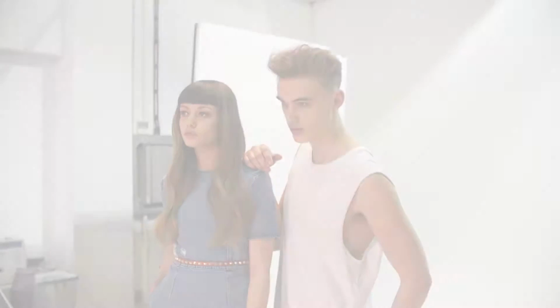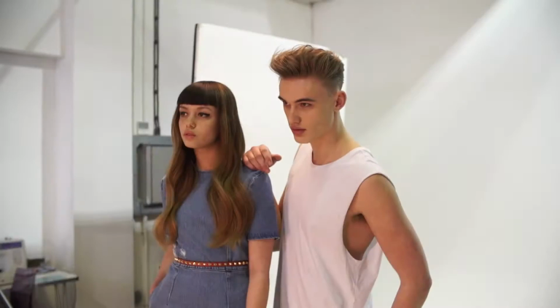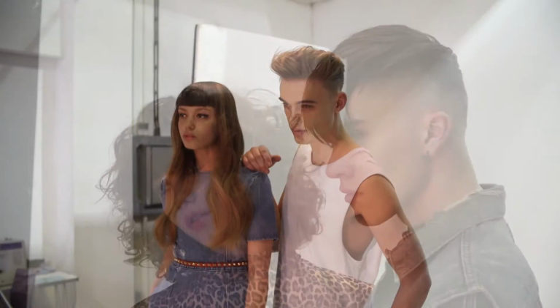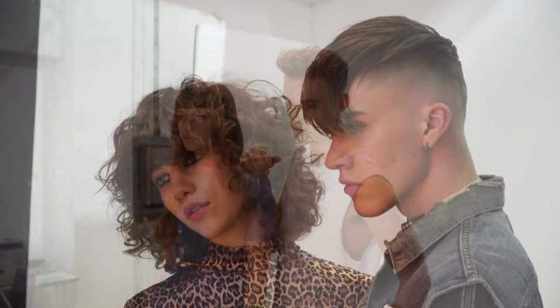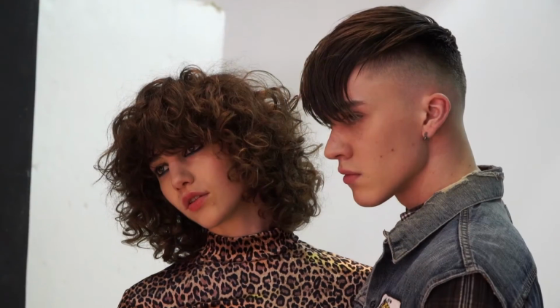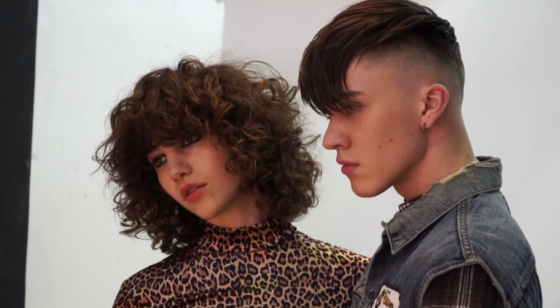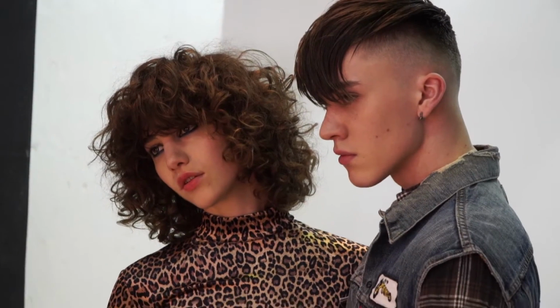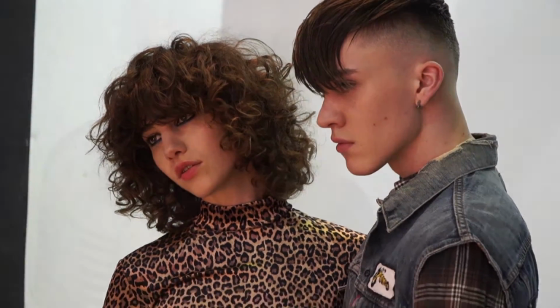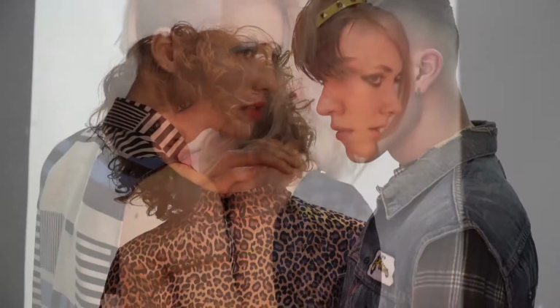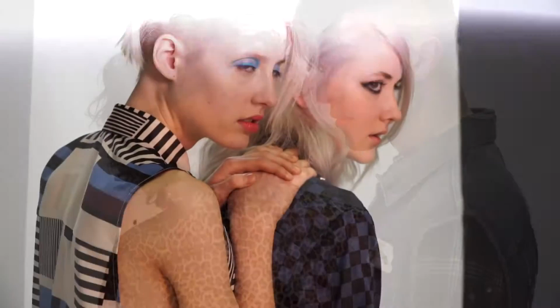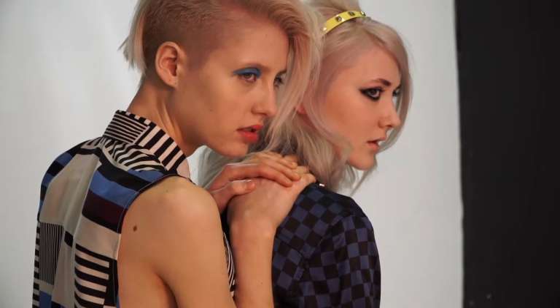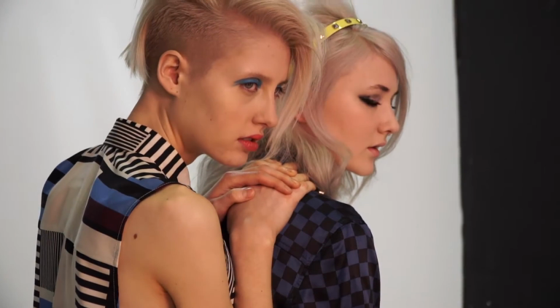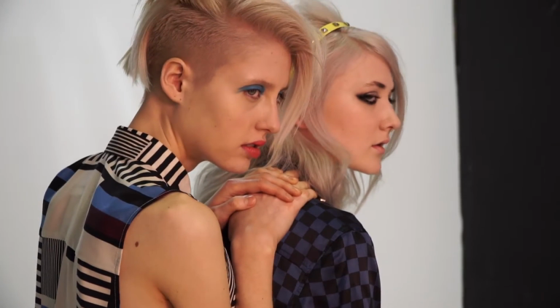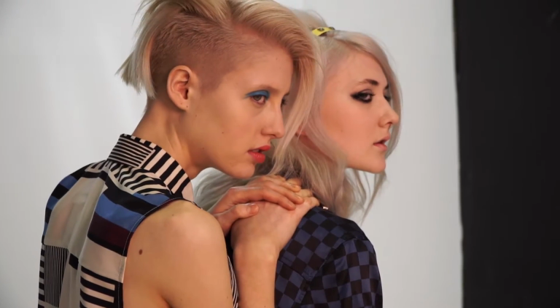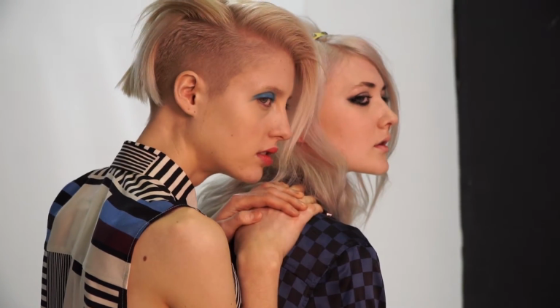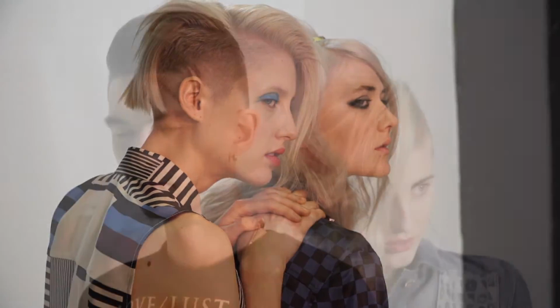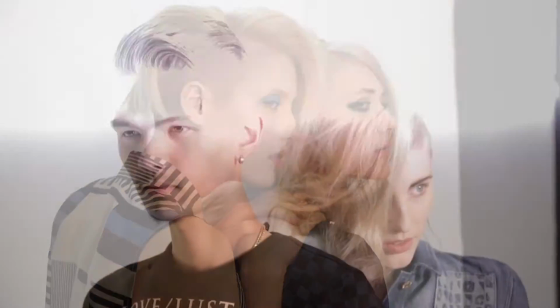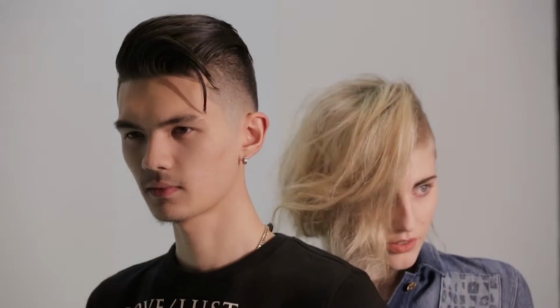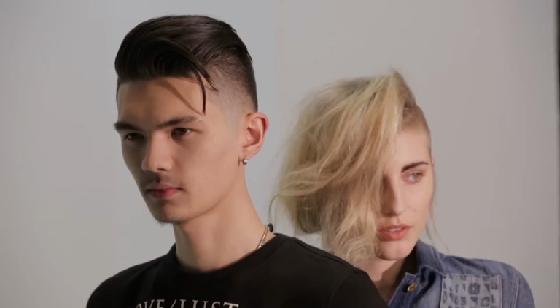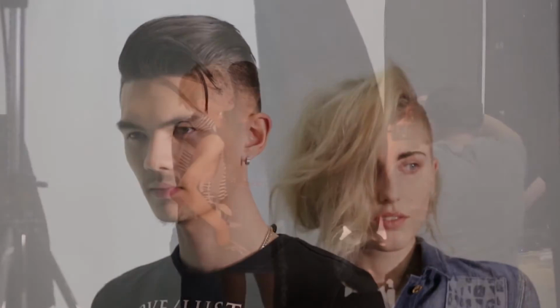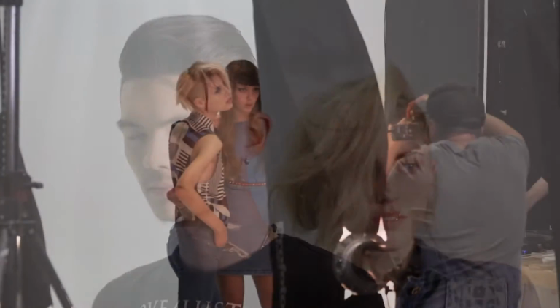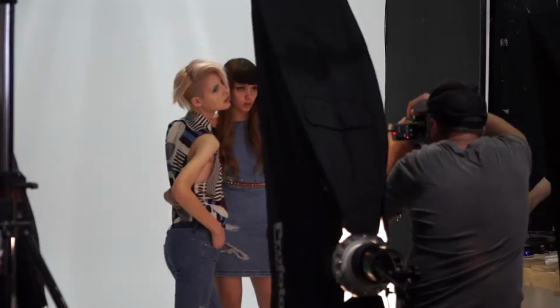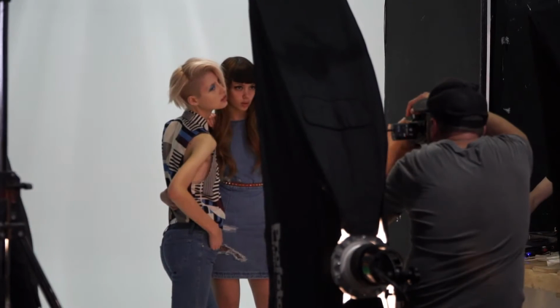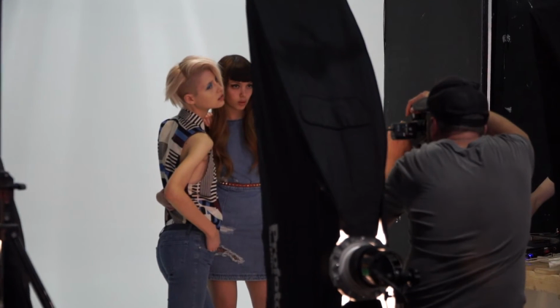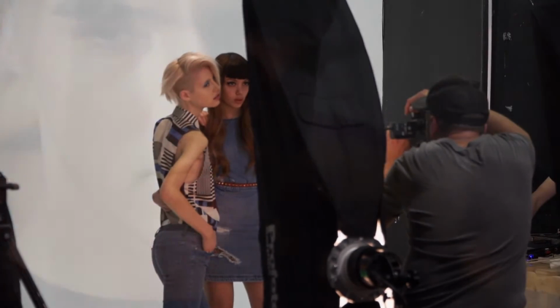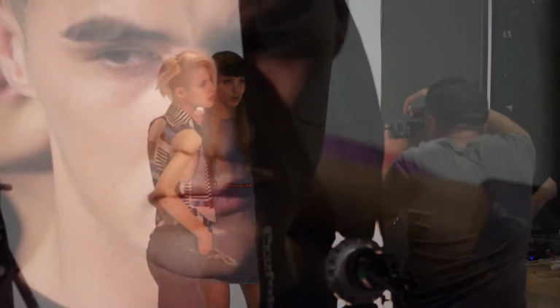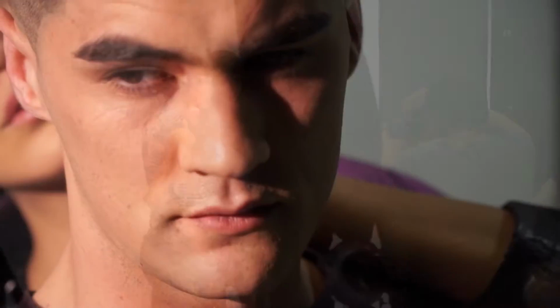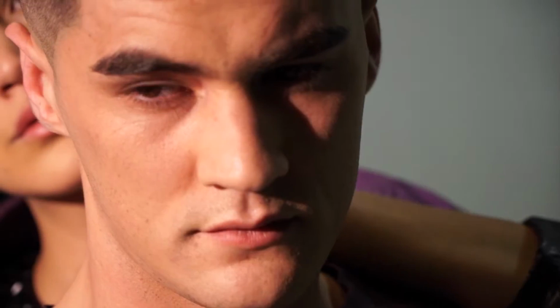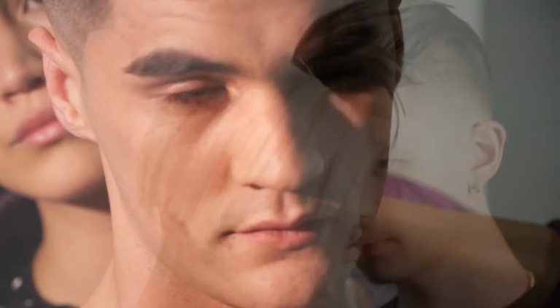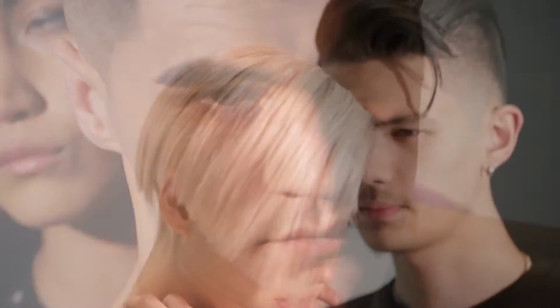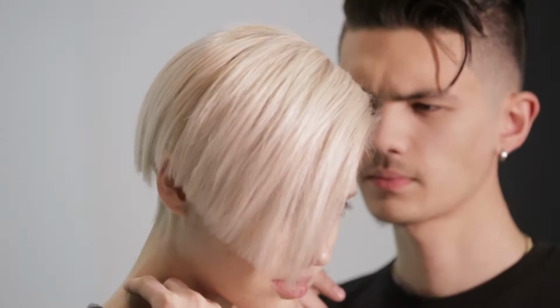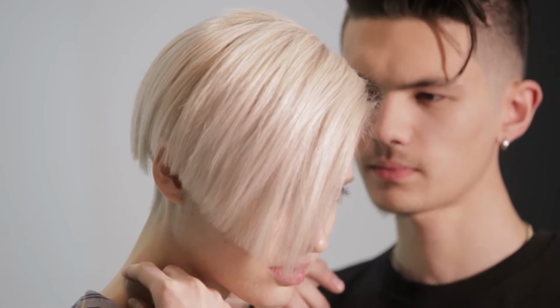Inspired by the street tribes, where trends are born, this year's Label M collection embodies the attitude of London, influenced by street fashion and subcultures from over the decades, to express your own style and individuality.